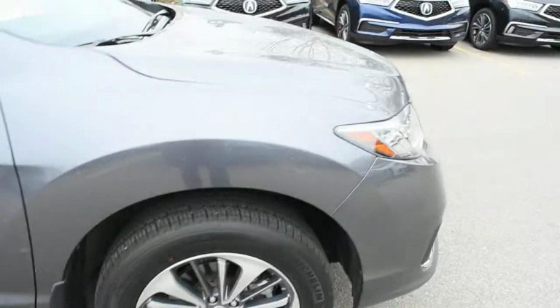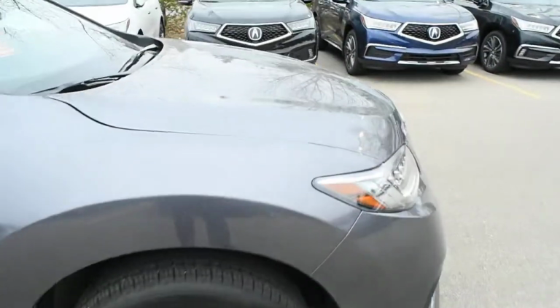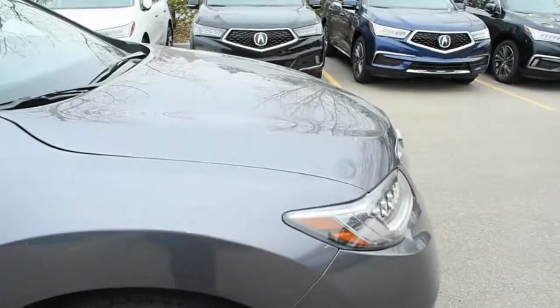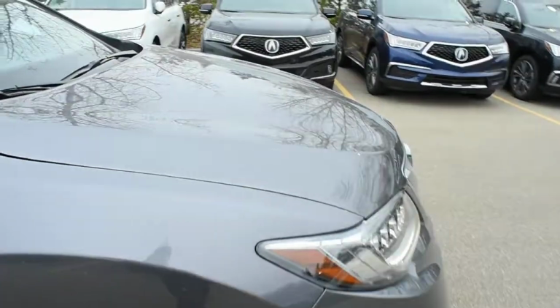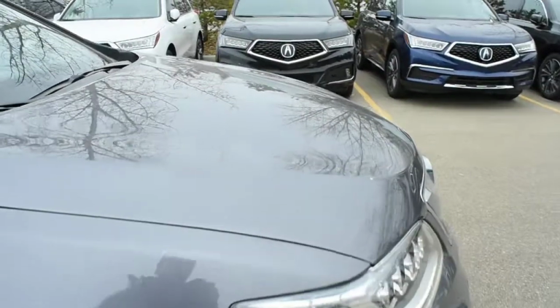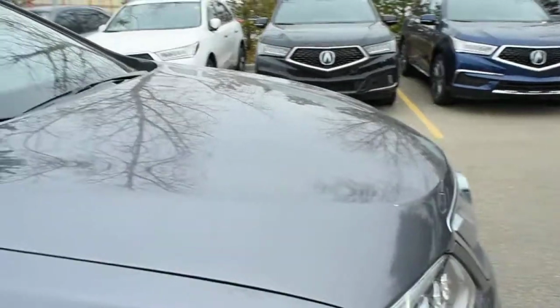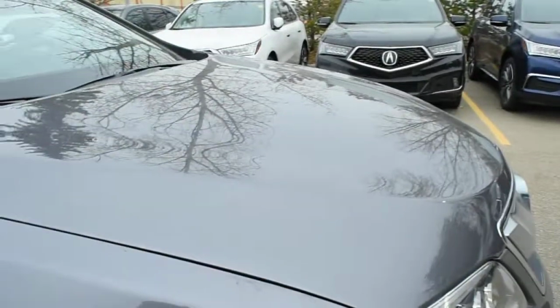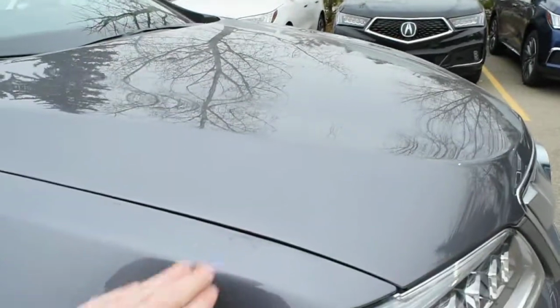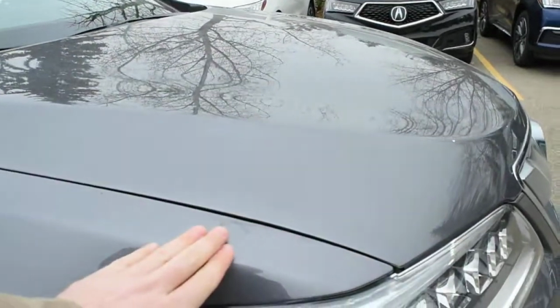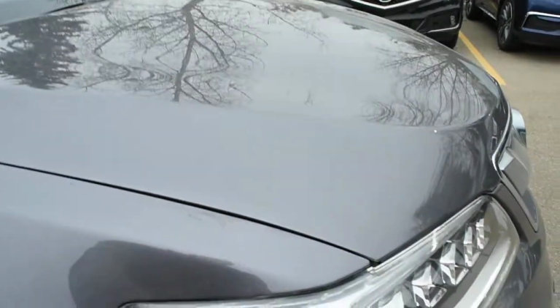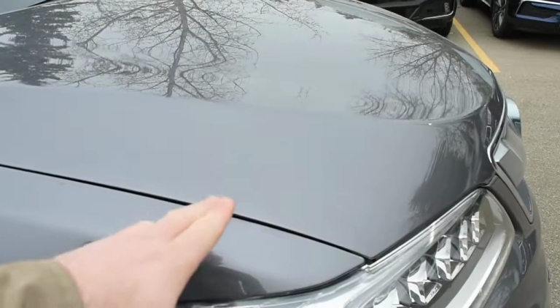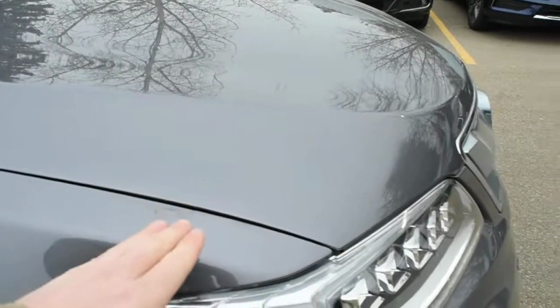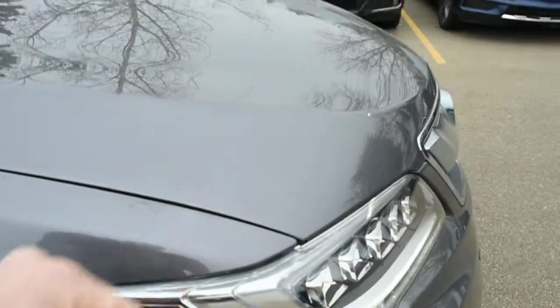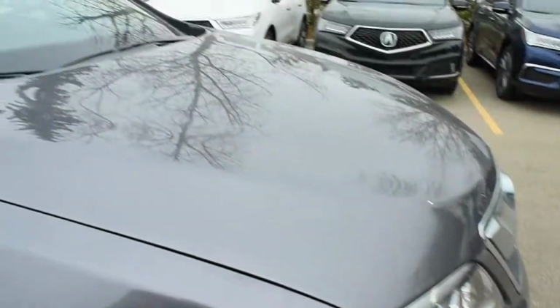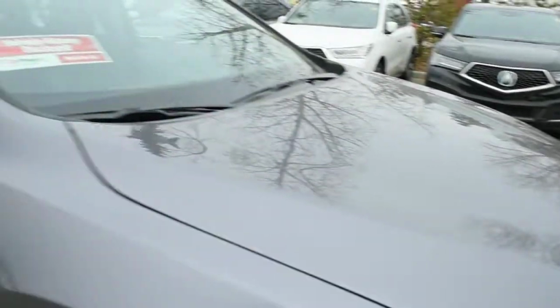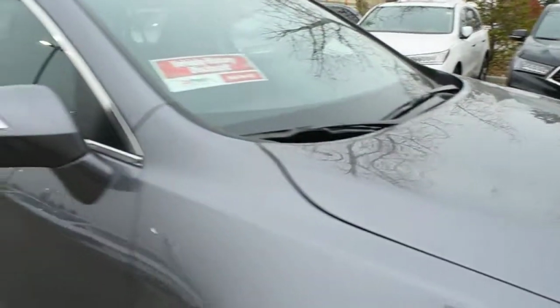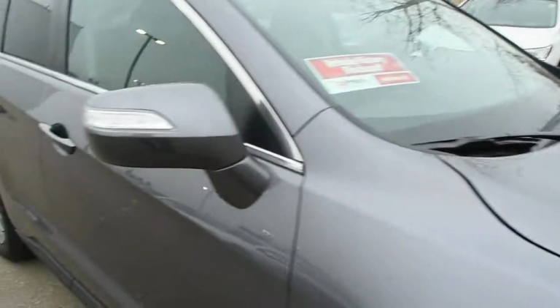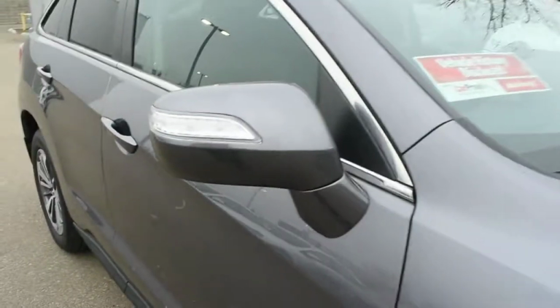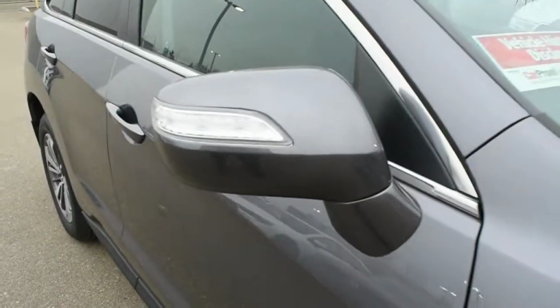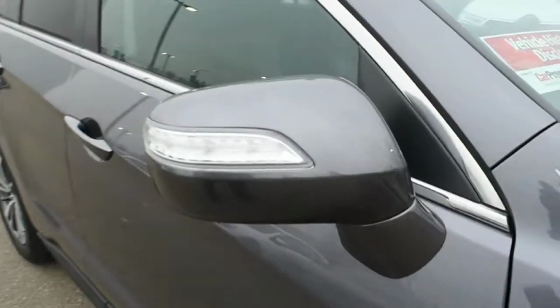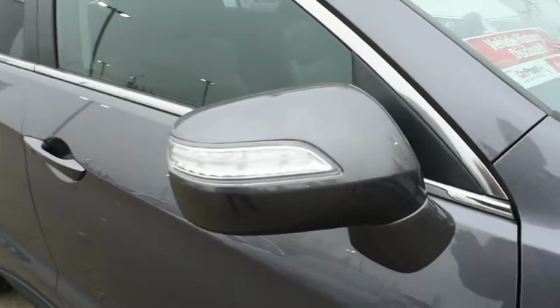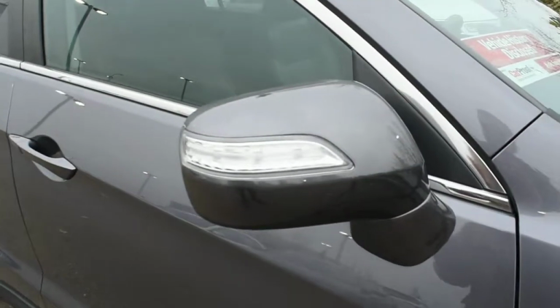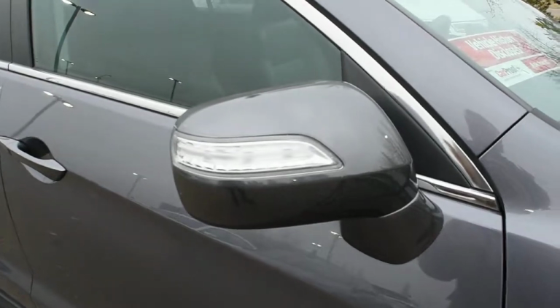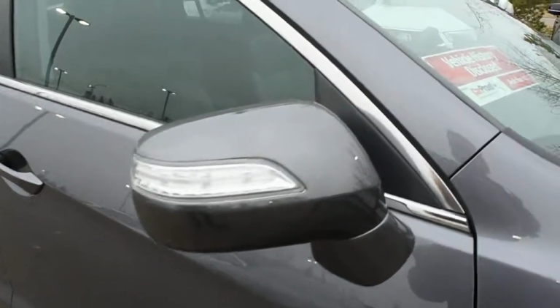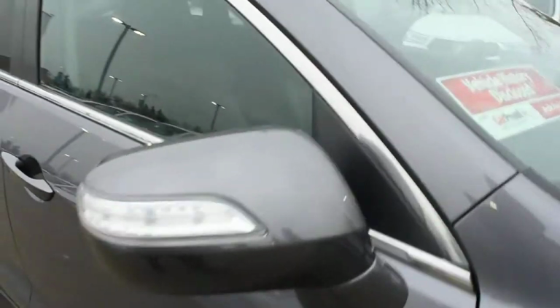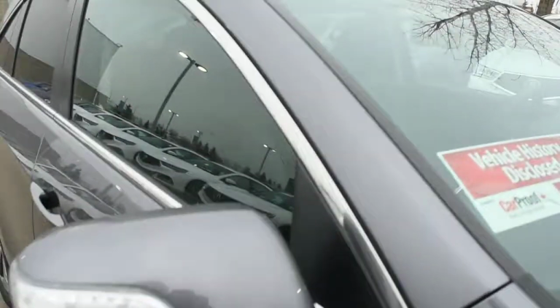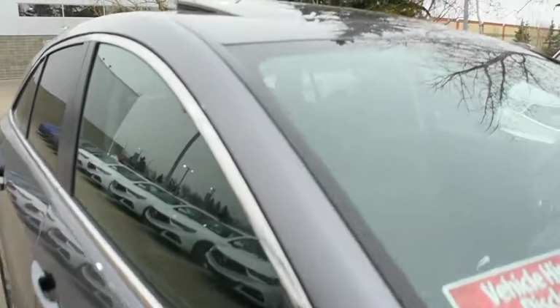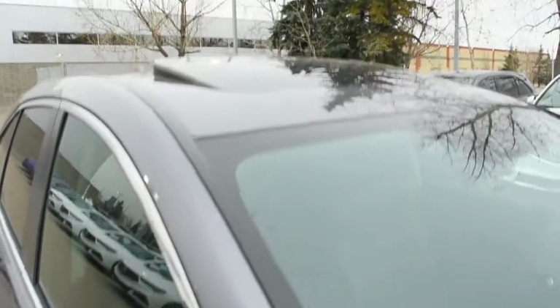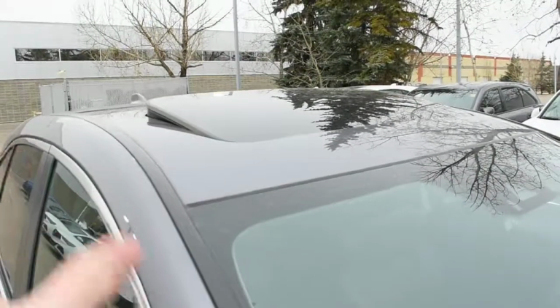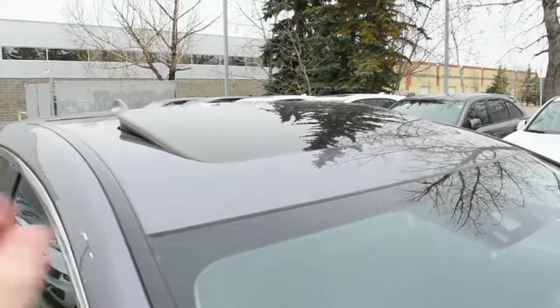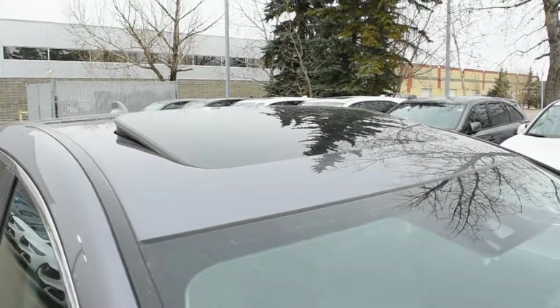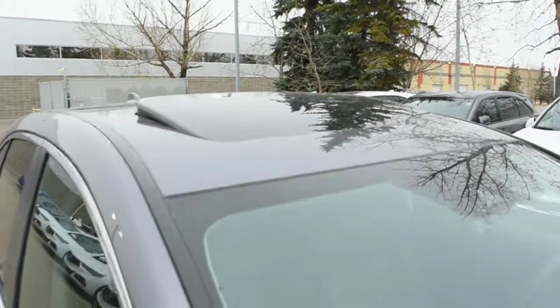Located on your front hood as well as your fenders, you do have a 3M protective rock guard package. Side view mirrors do come heated, power adjustable, and power folding with your integrated turn signals. Towards the roof line, it does offer you a power adjustable sunroof.